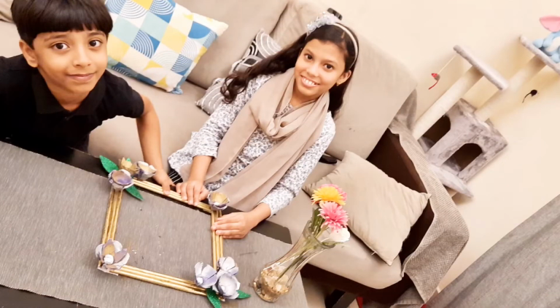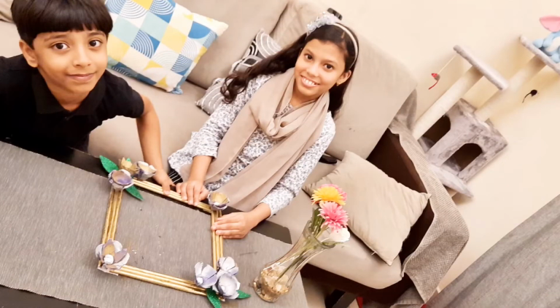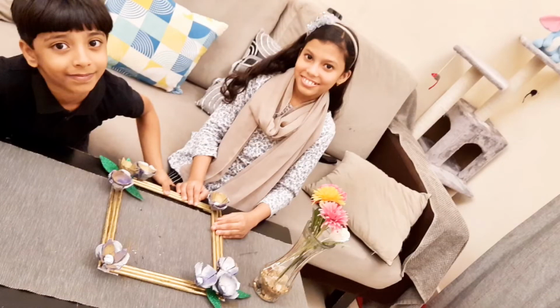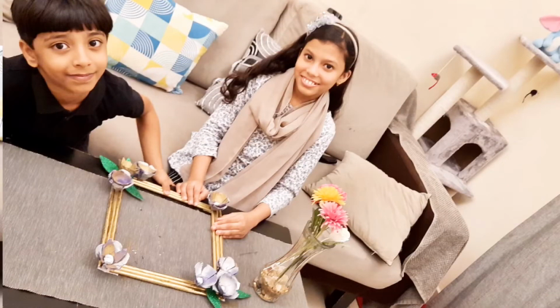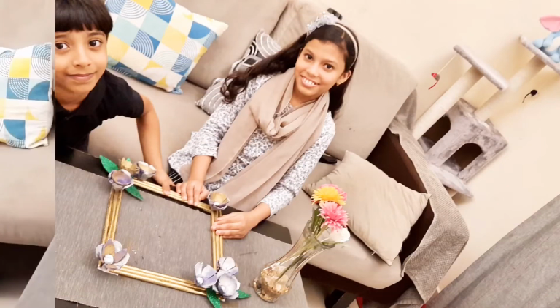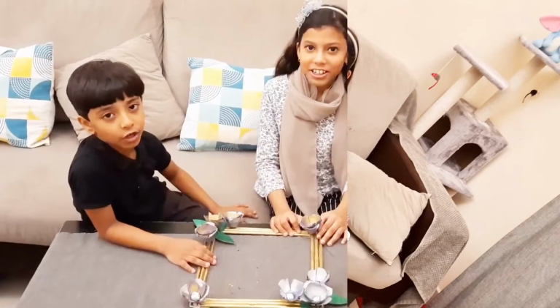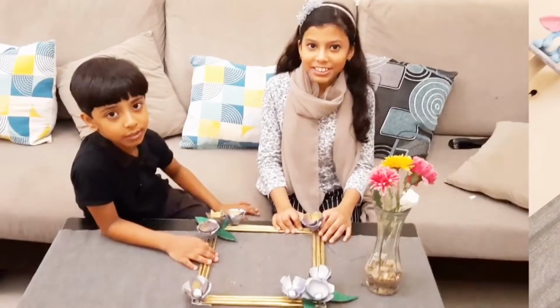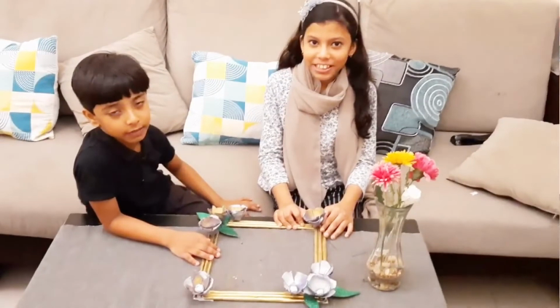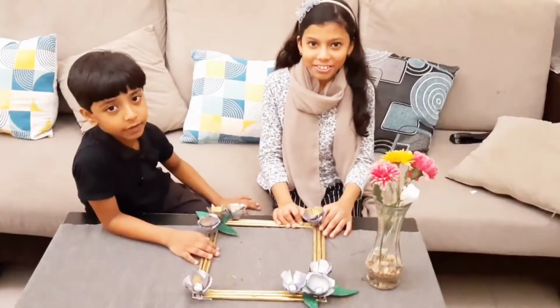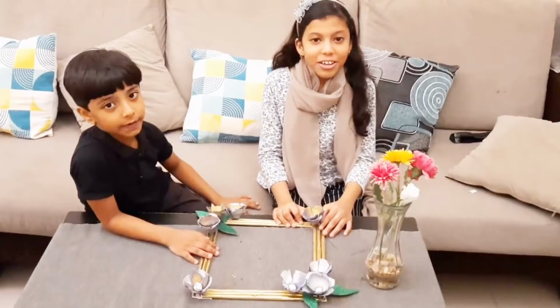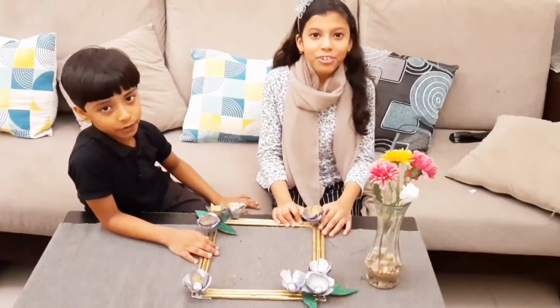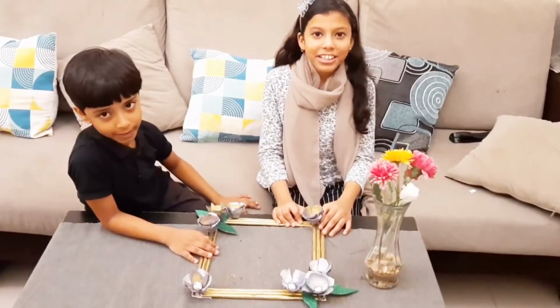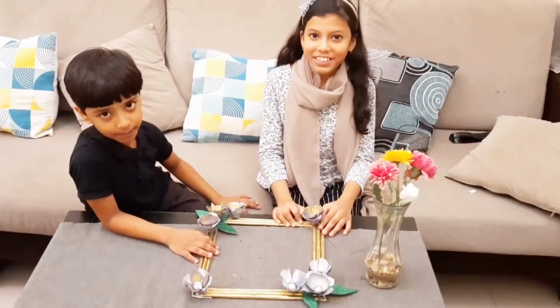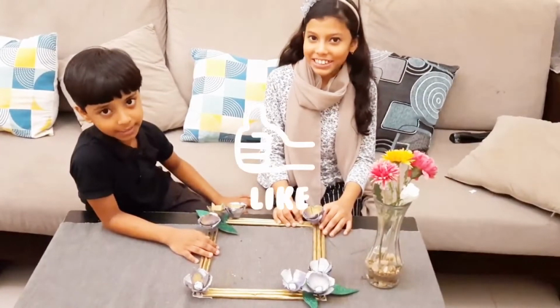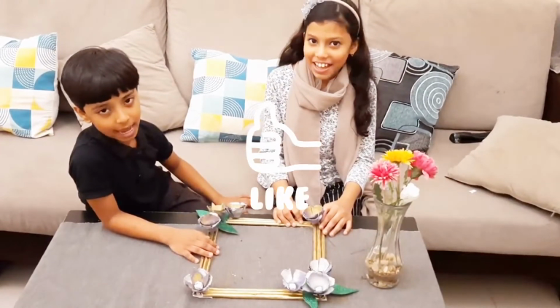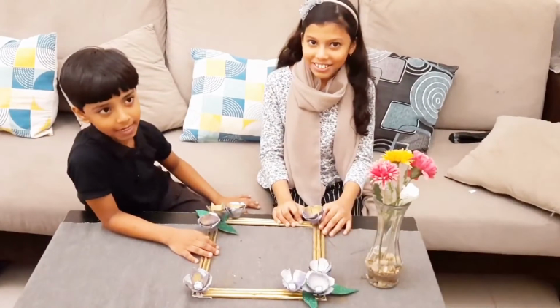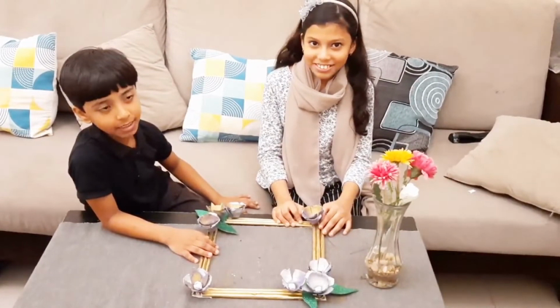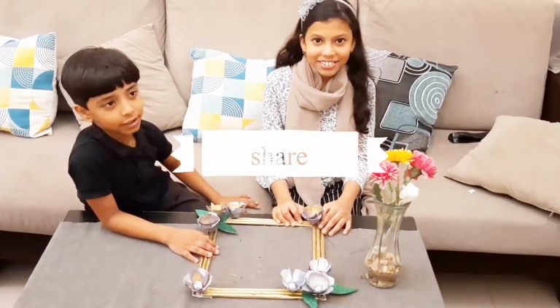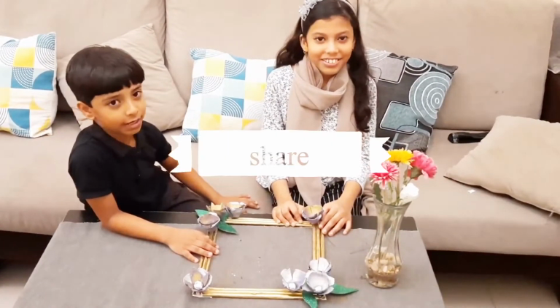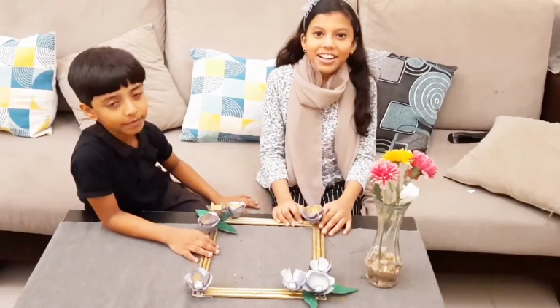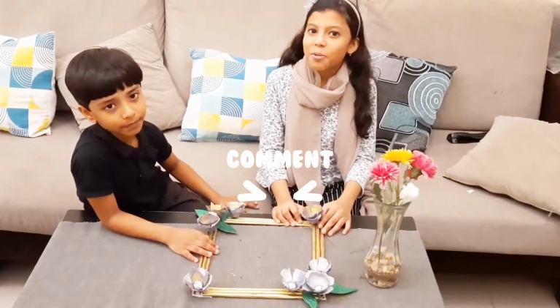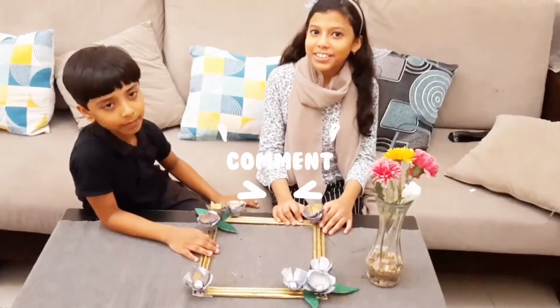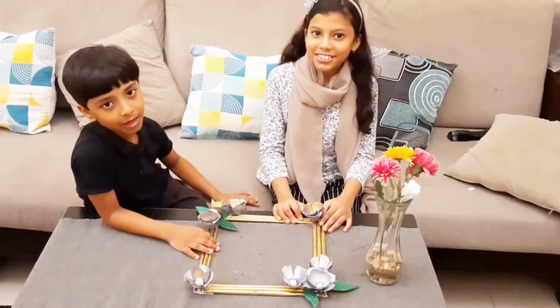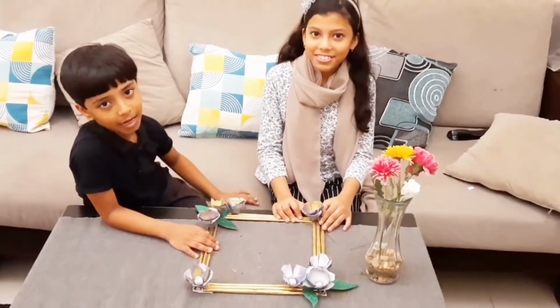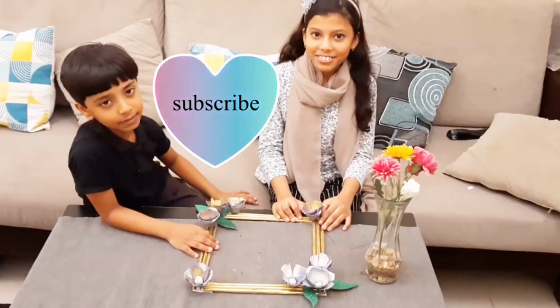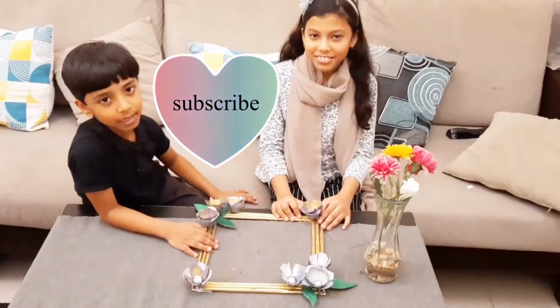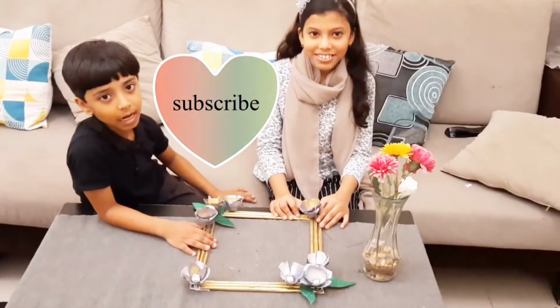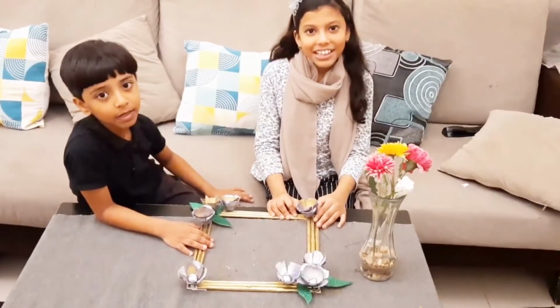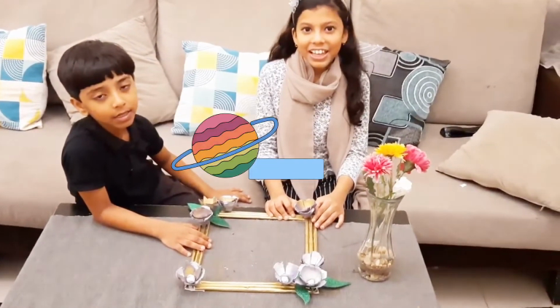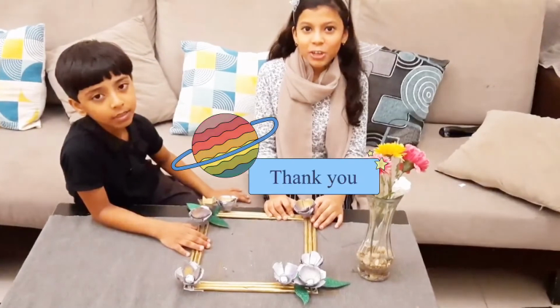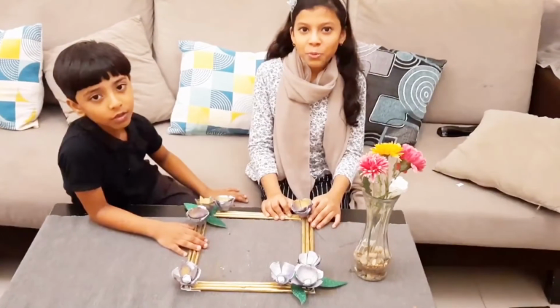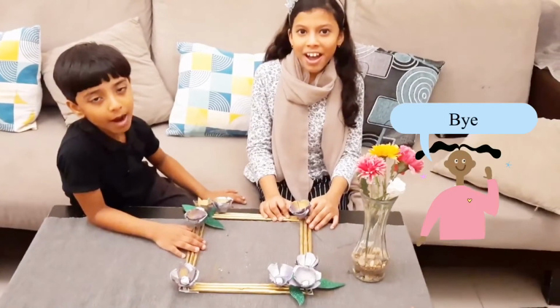I hope you enjoyed this video. If you did, please like, share, comment and subscribe. Thank you. Bye.